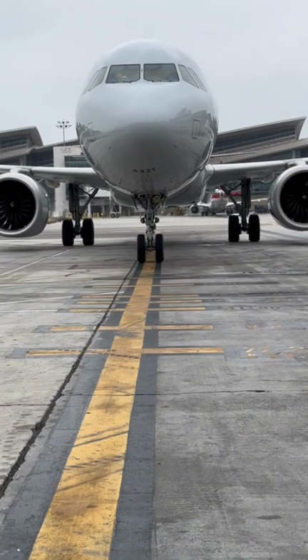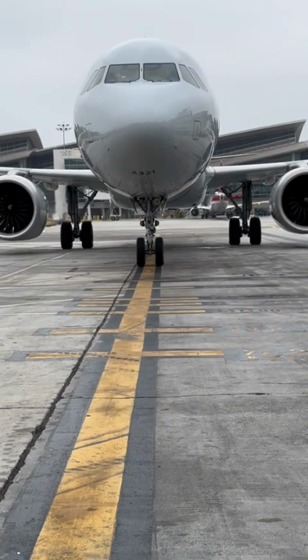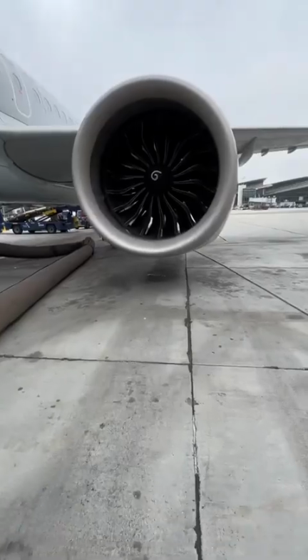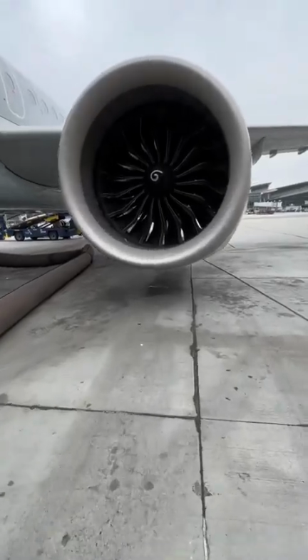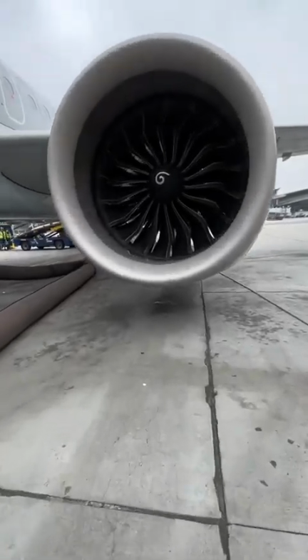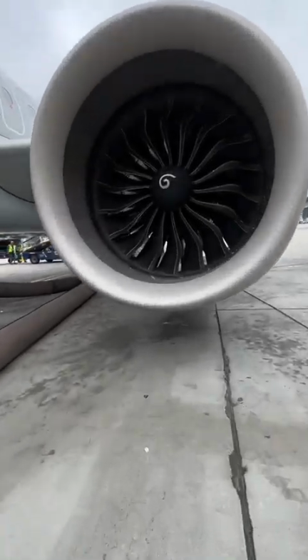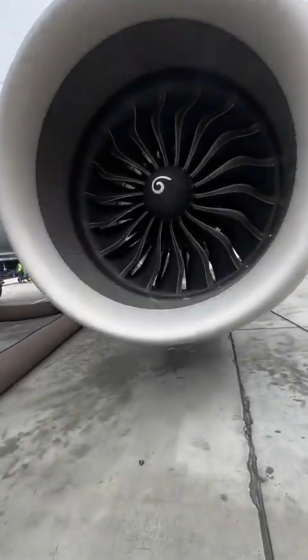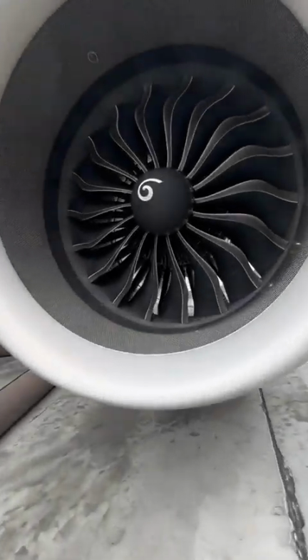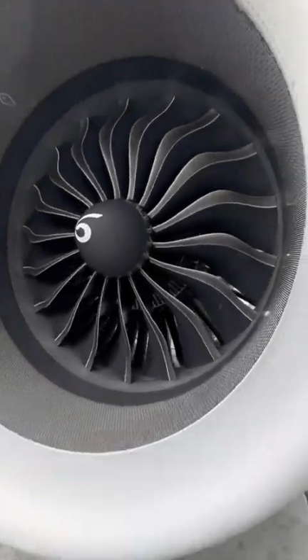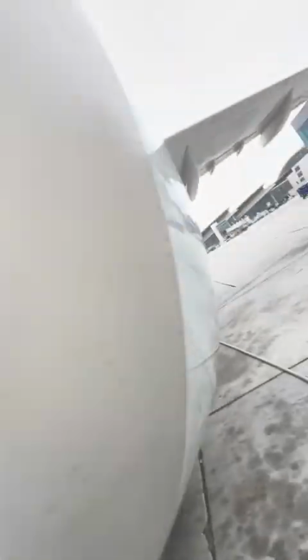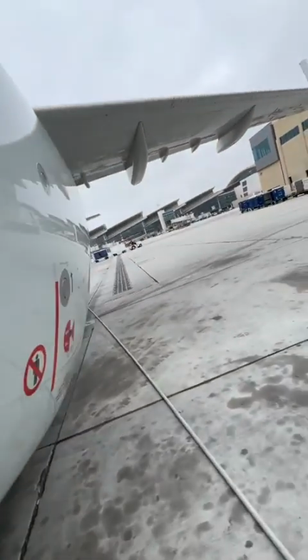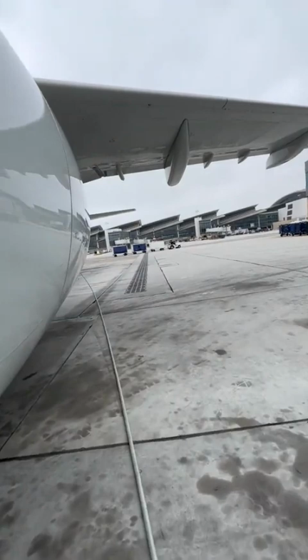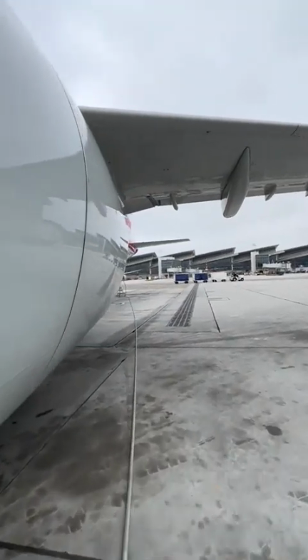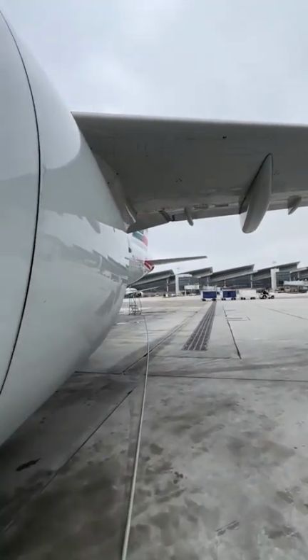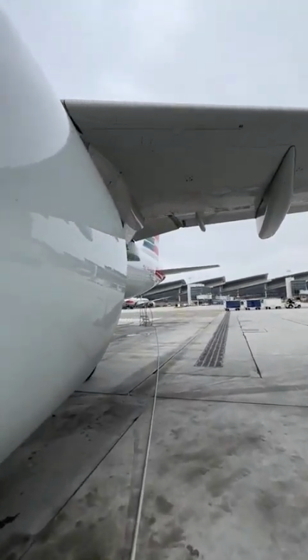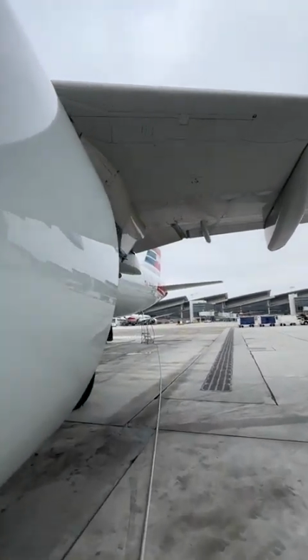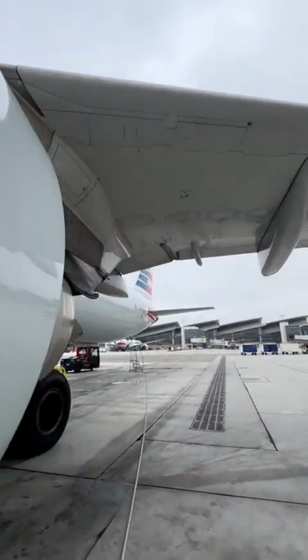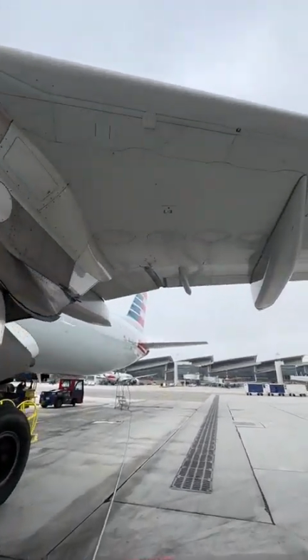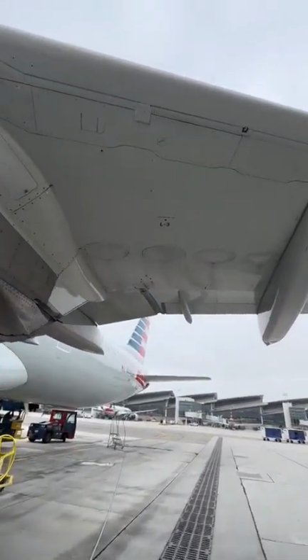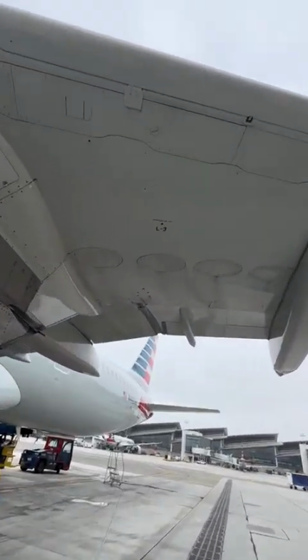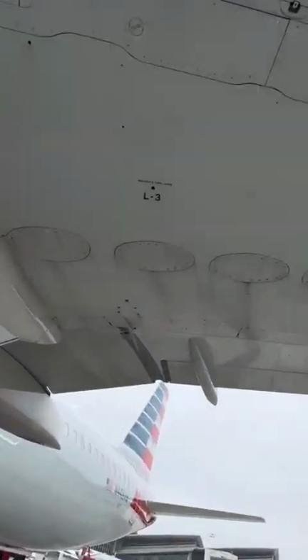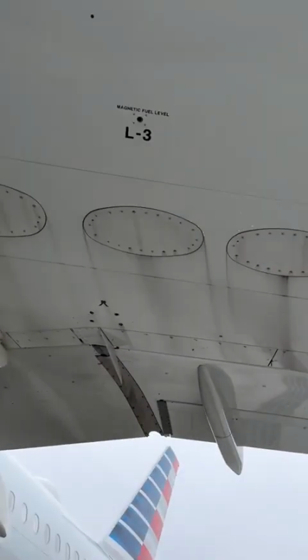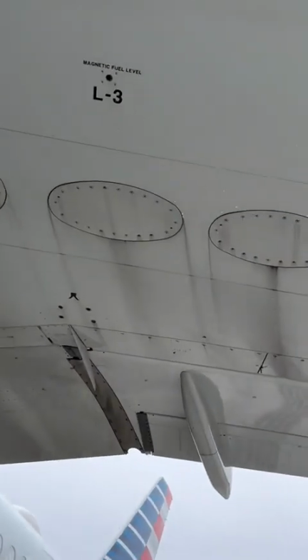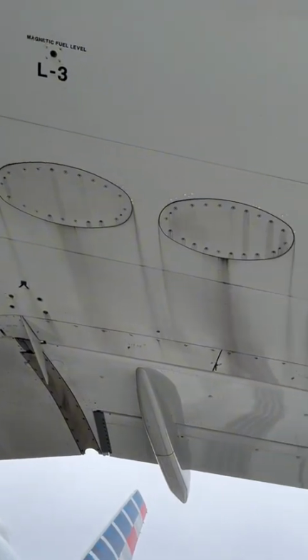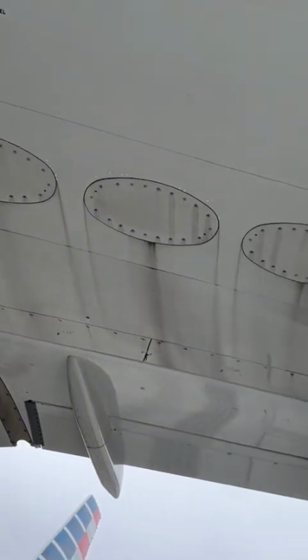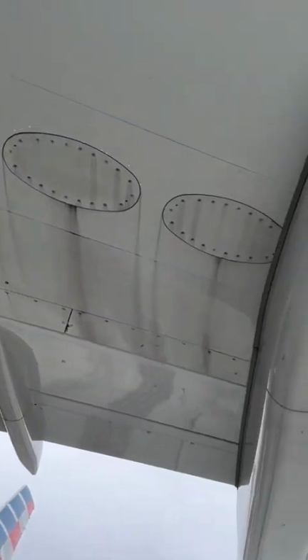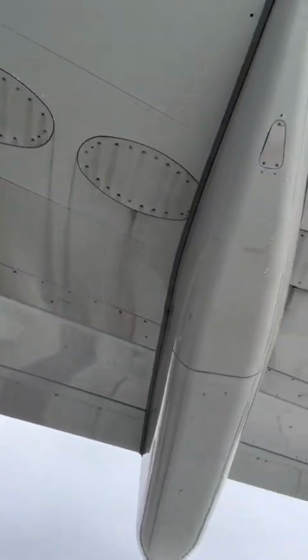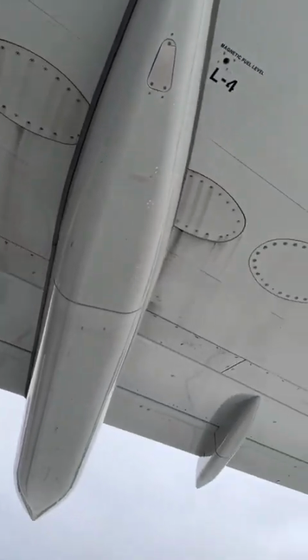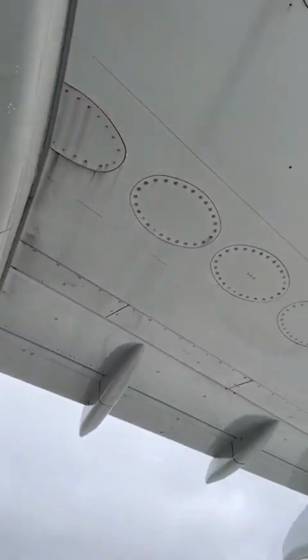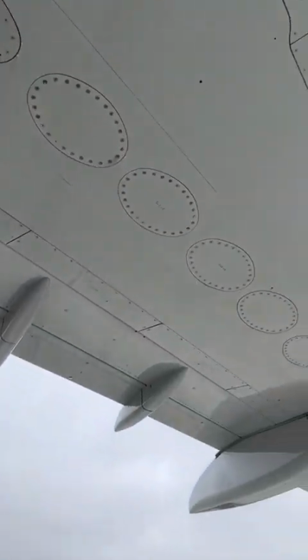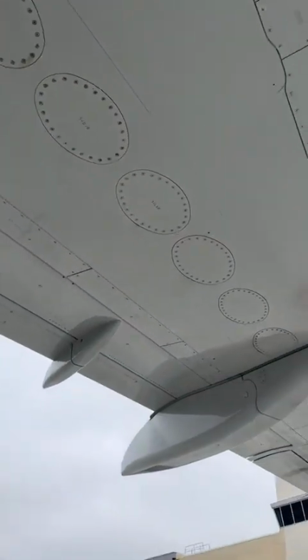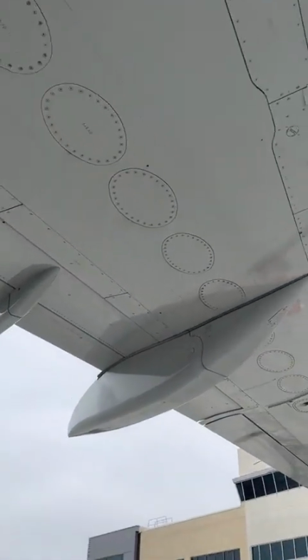Come along with me as we proceed with our walk around and go take a look at the wing. The wing has many components, everything from fixed fairings as well as movable fairings, panels, and the fuel panels — the oval ones that you see right there.